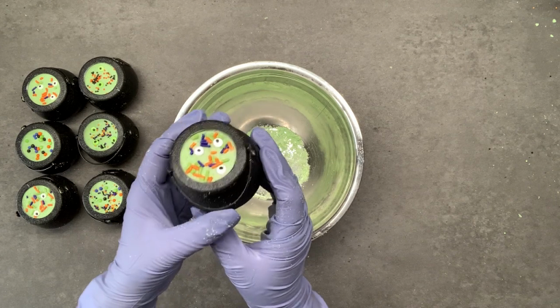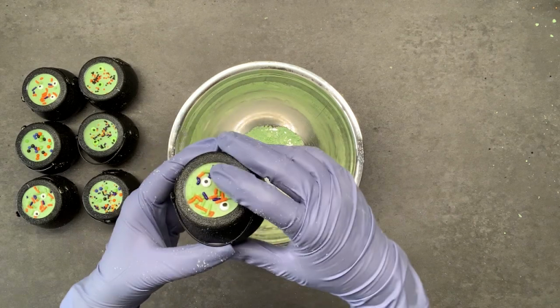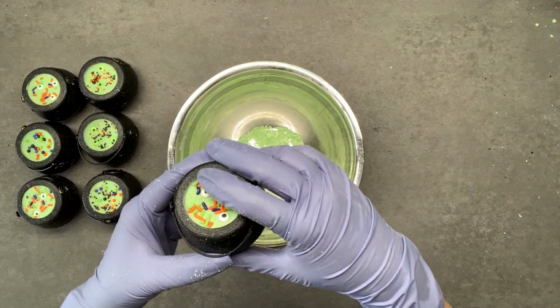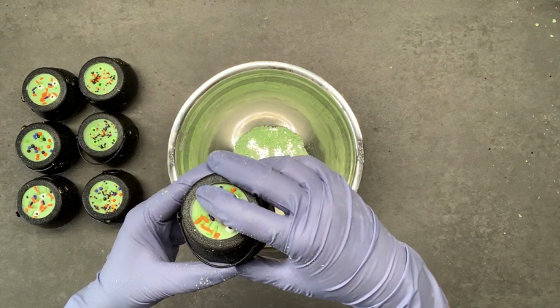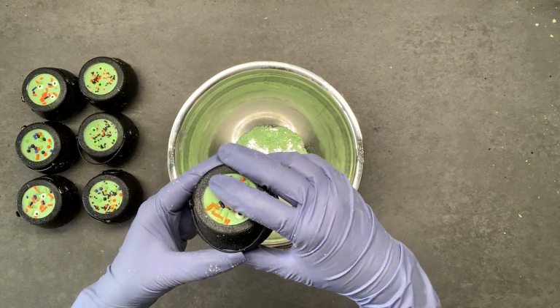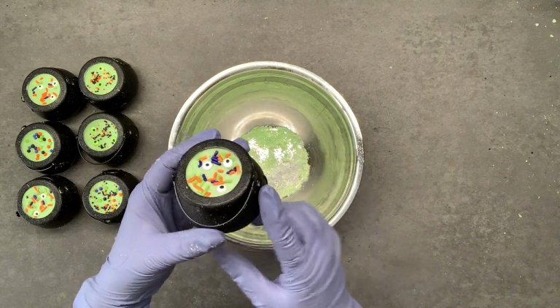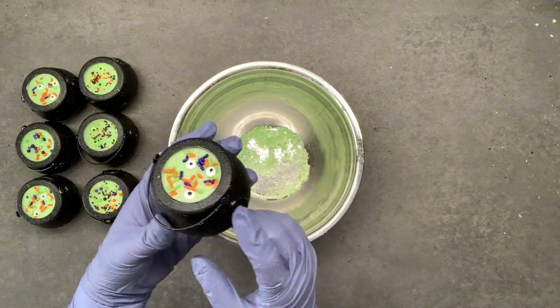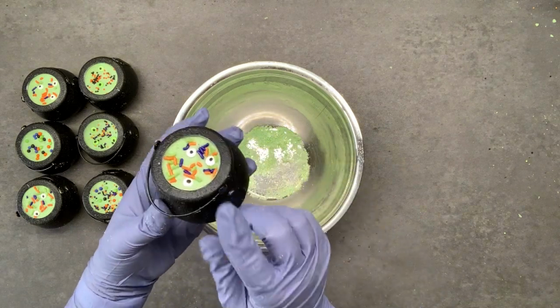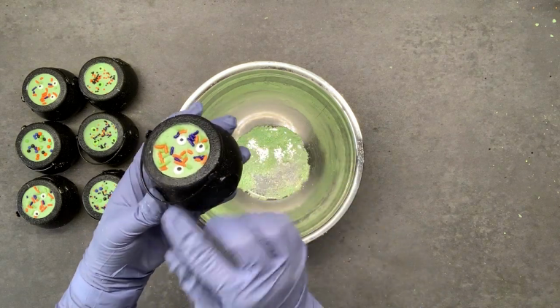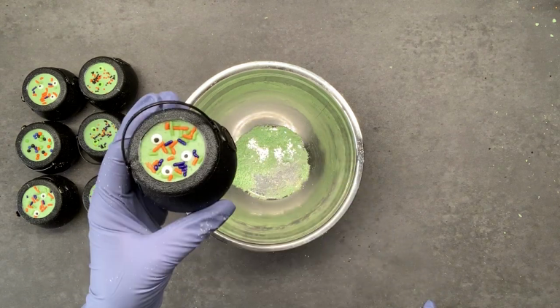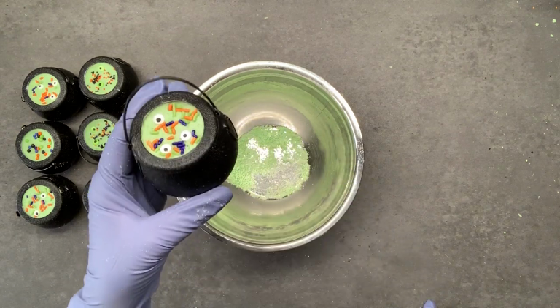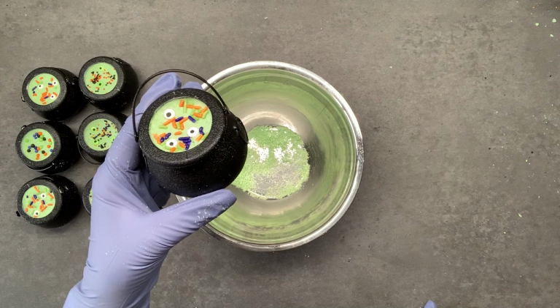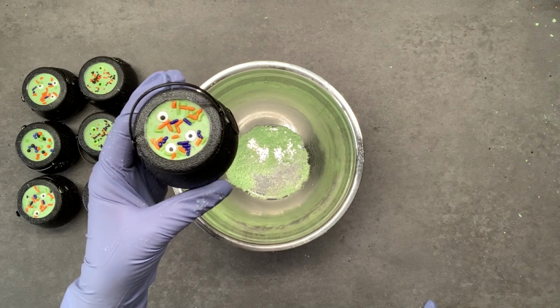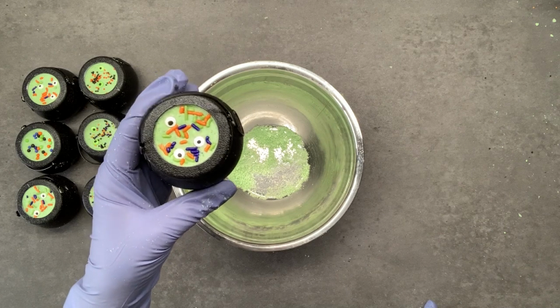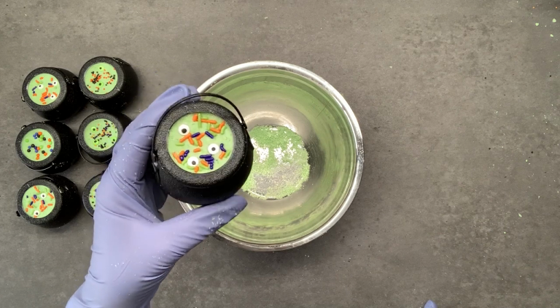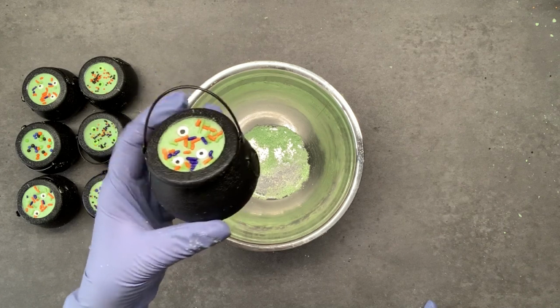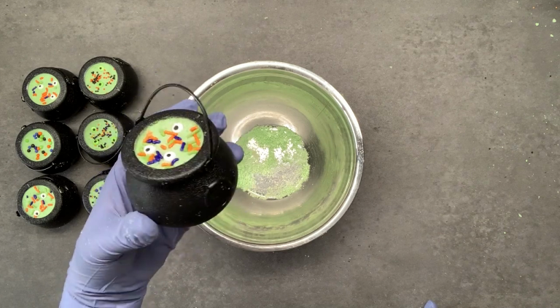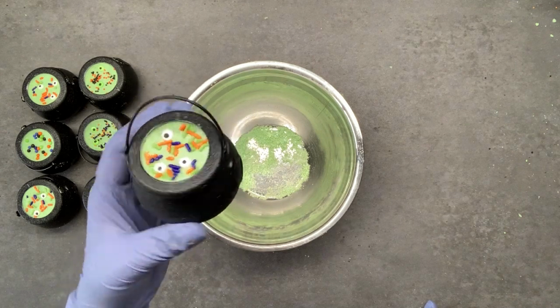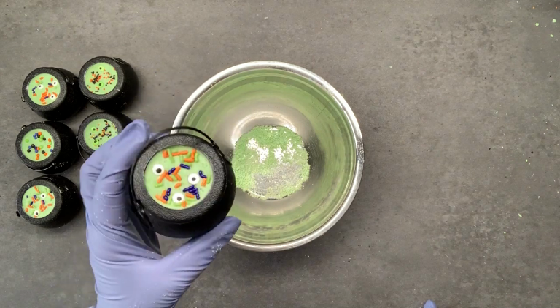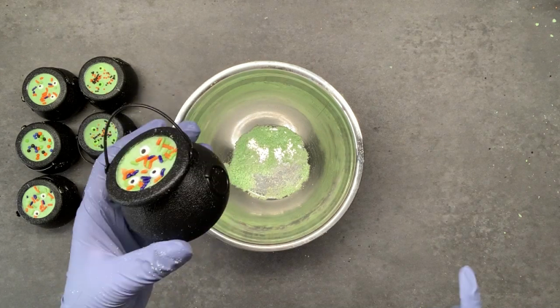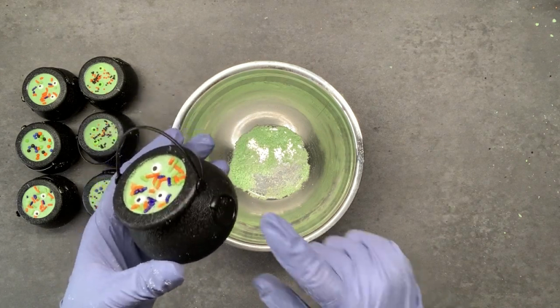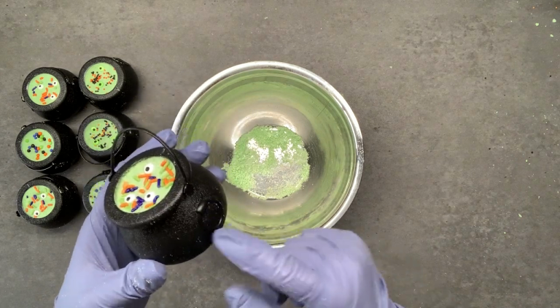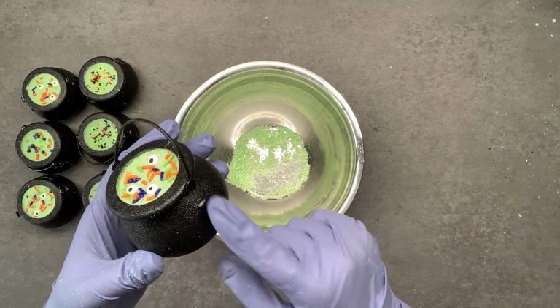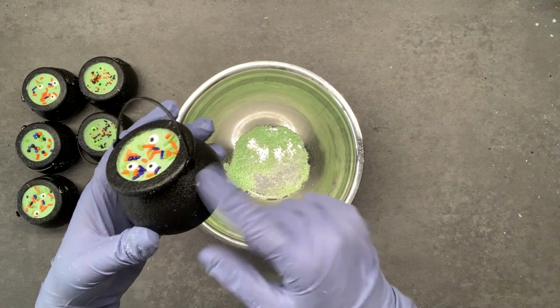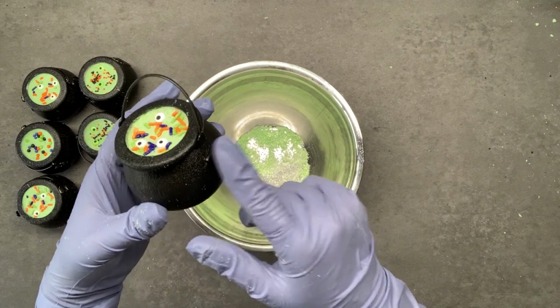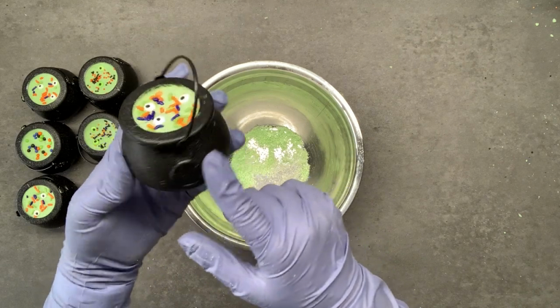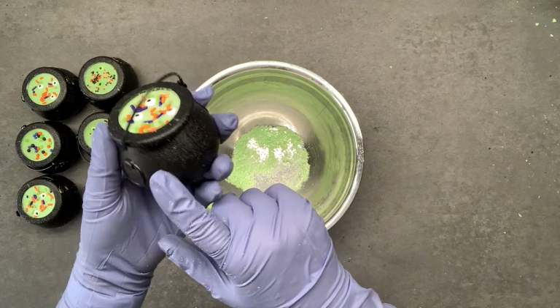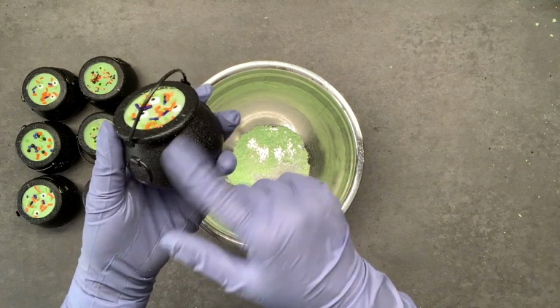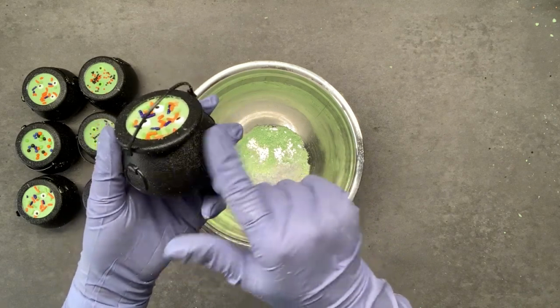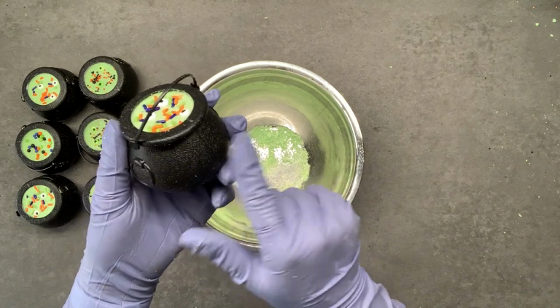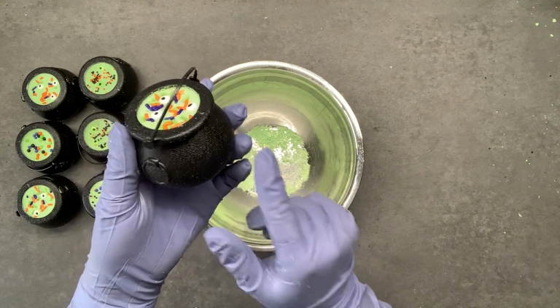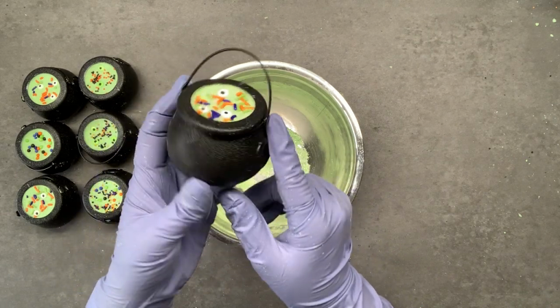This ended up filling seven of these little cauldrons. You want to let them sit for 24 hours before you use or package them, and you can take a little paintbrush after they're dry to brush off any dust.